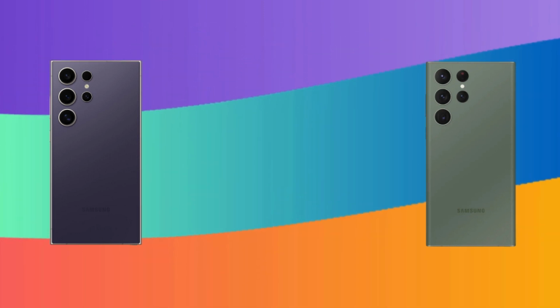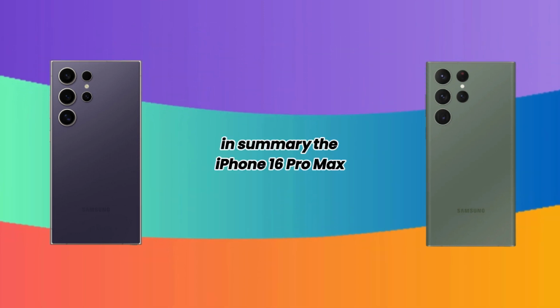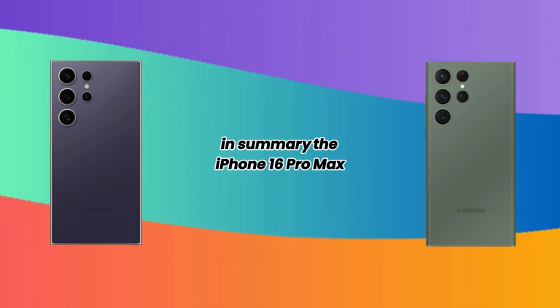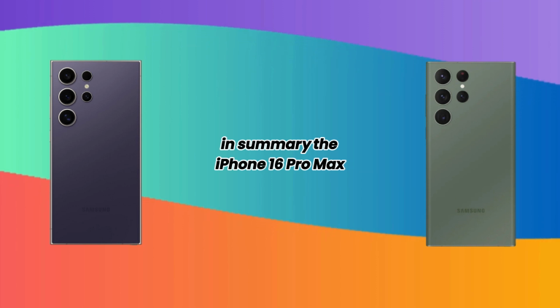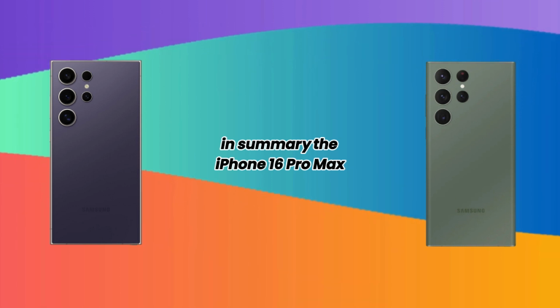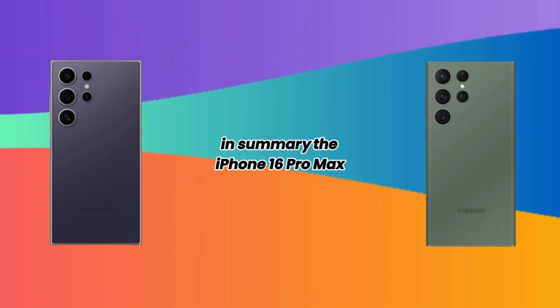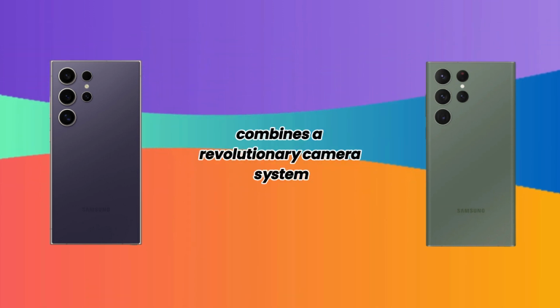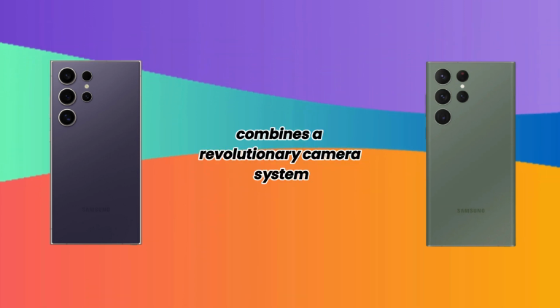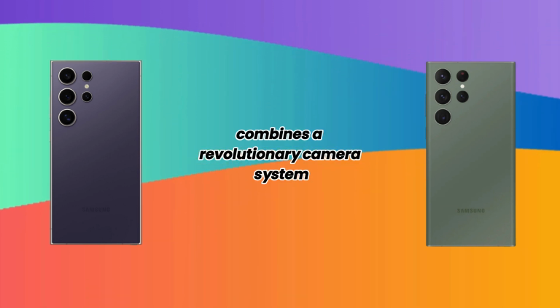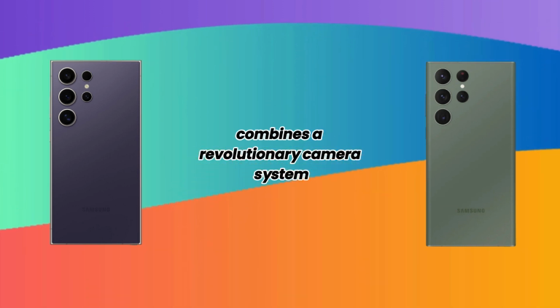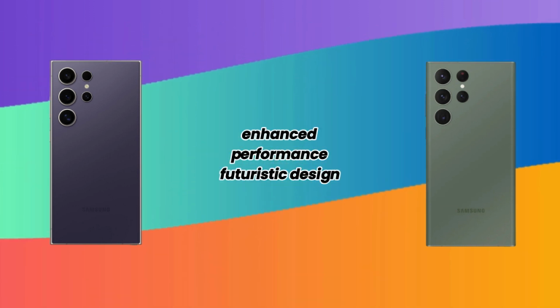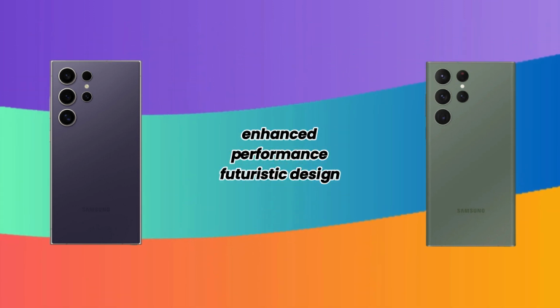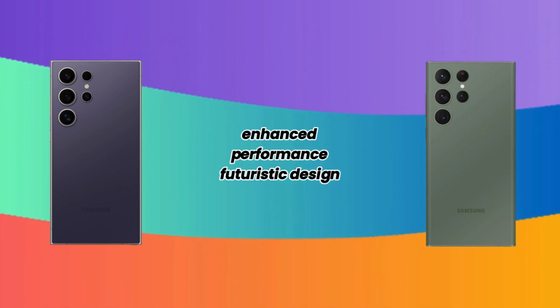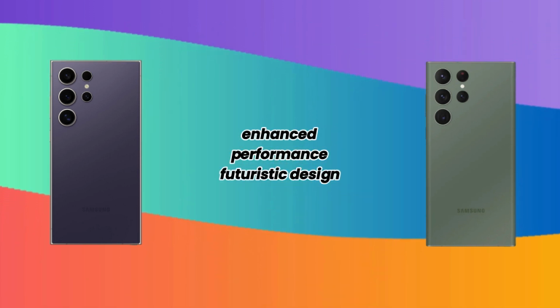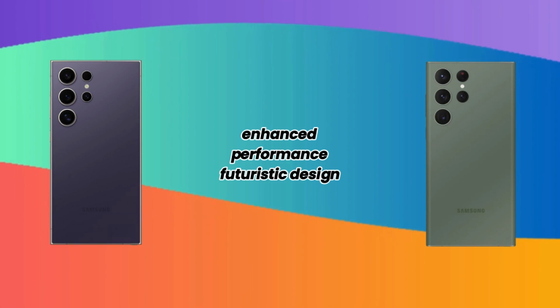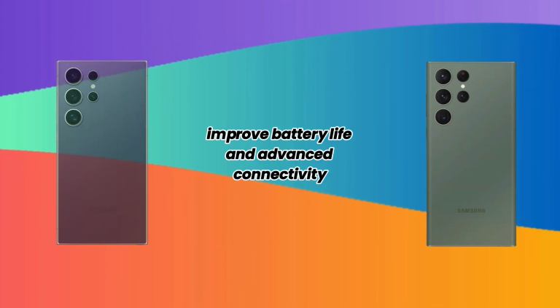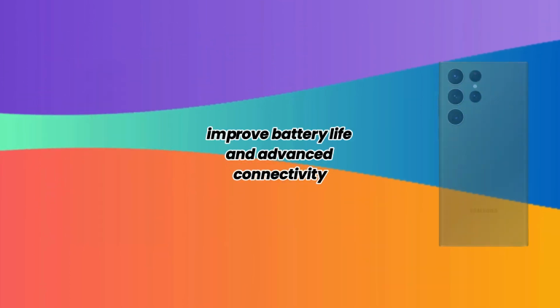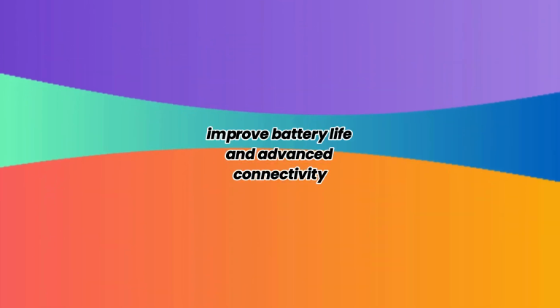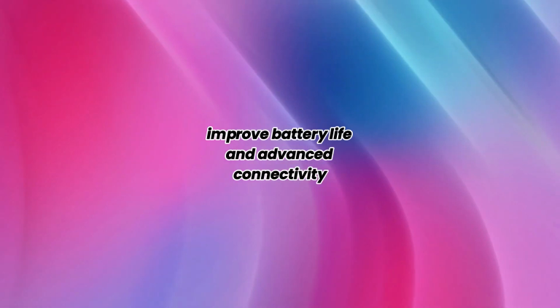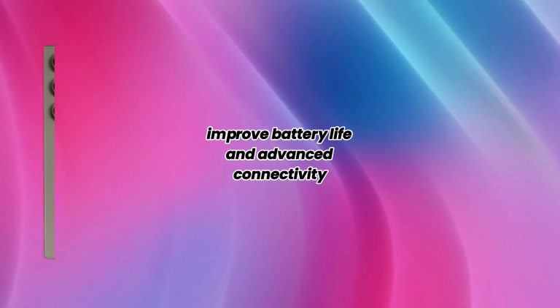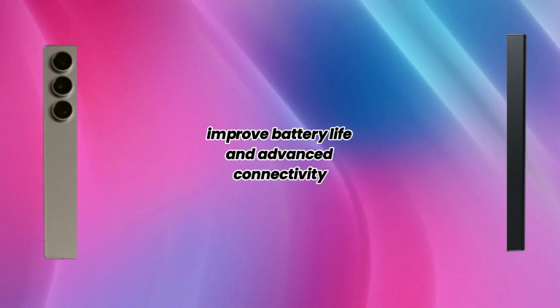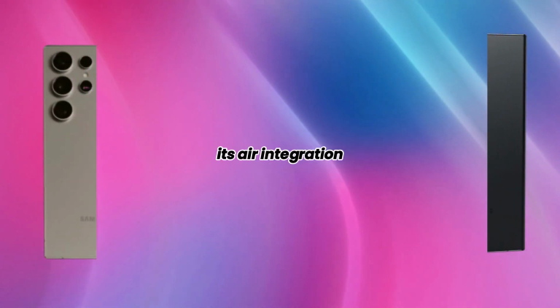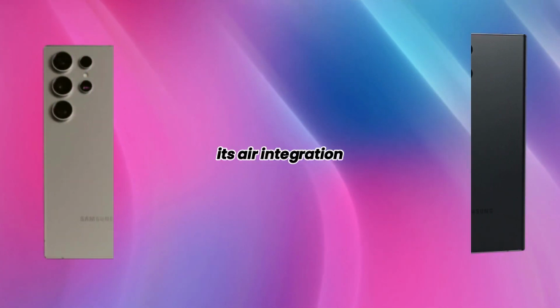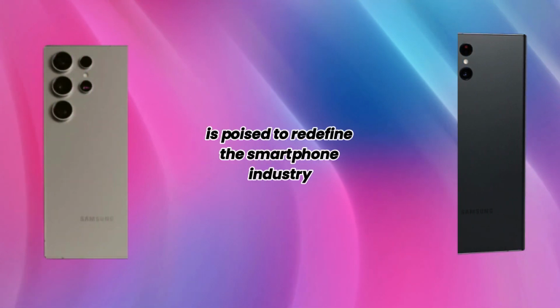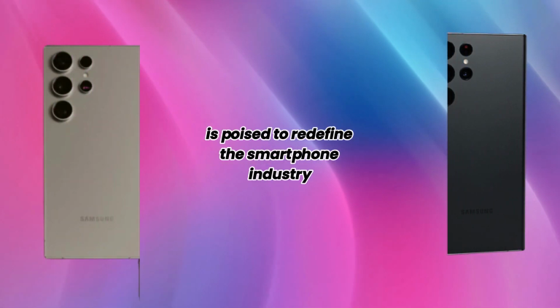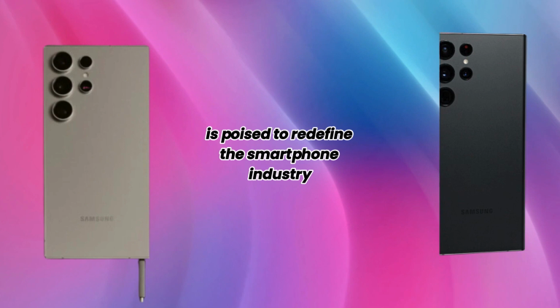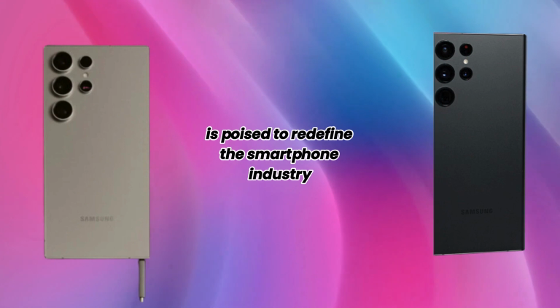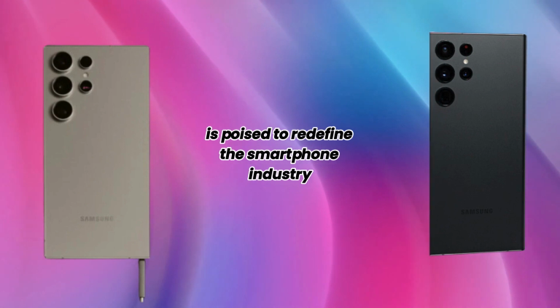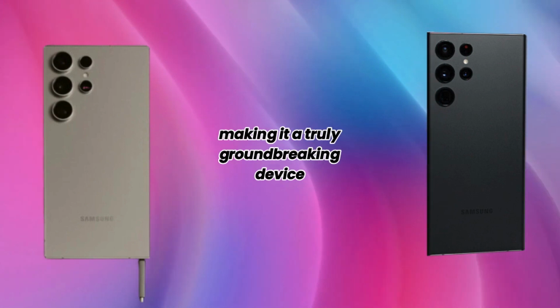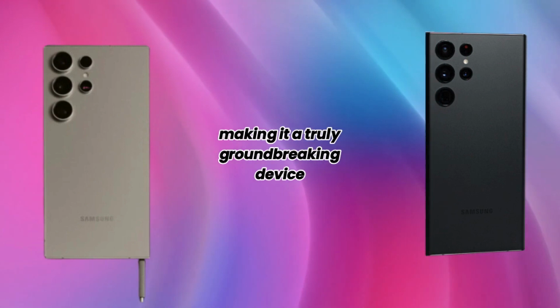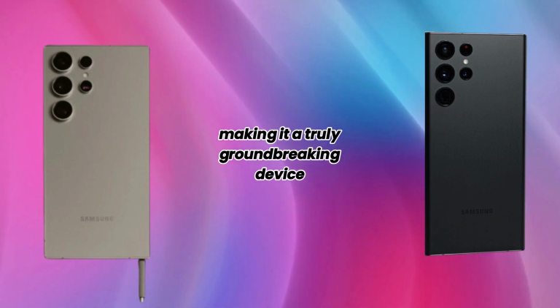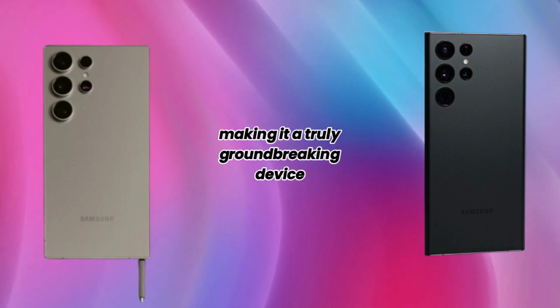In summary, the iPhone 16 Pro Max combines a revolutionary camera system, enhanced performance, futuristic design, improved battery life, and advanced connectivity. Its AR integration is poised to redefine the smartphone industry, making it a truly groundbreaking device.